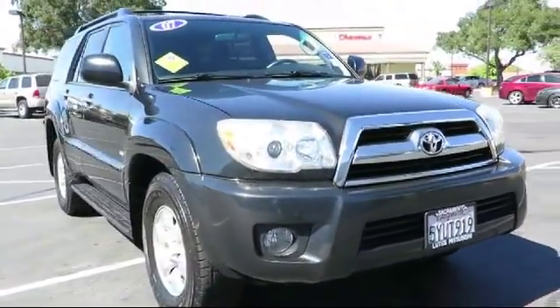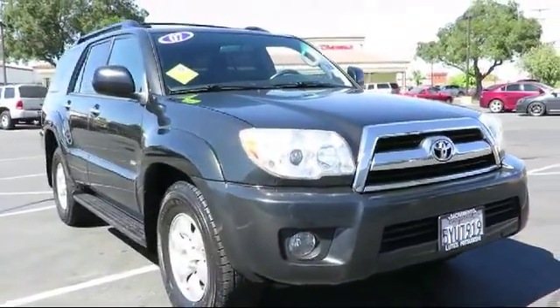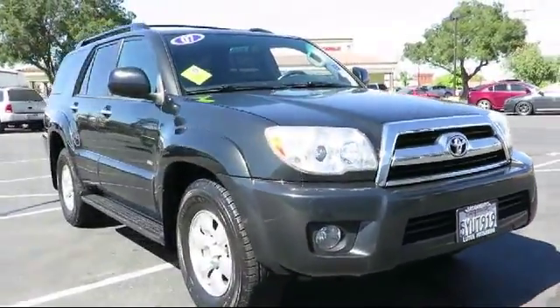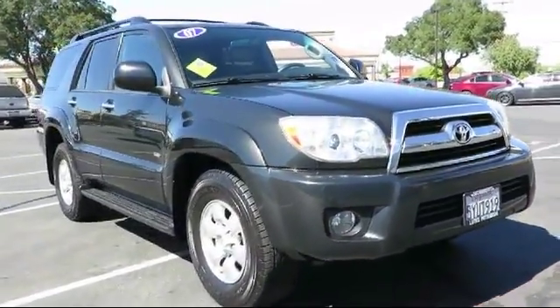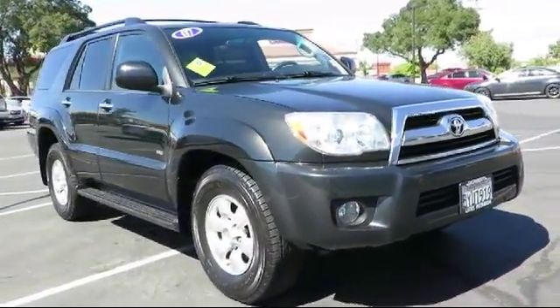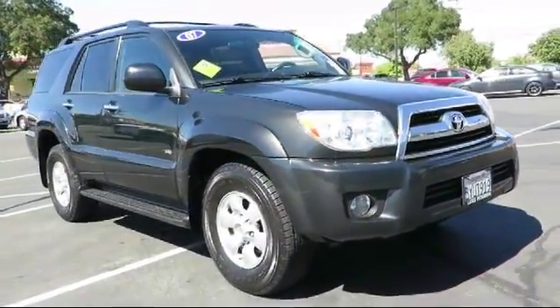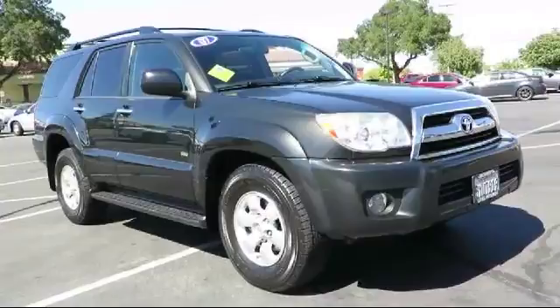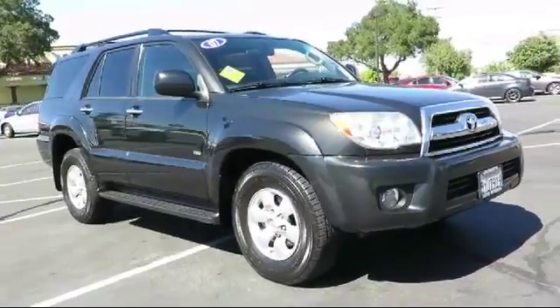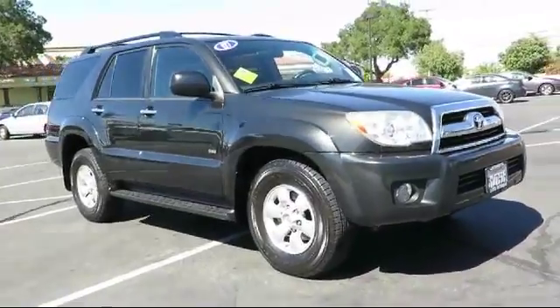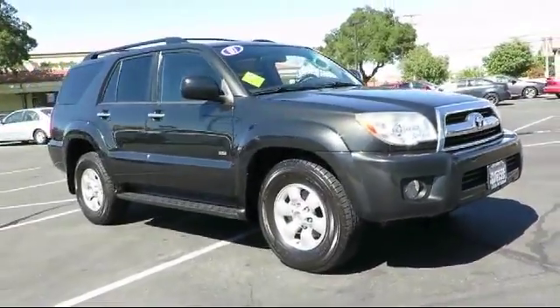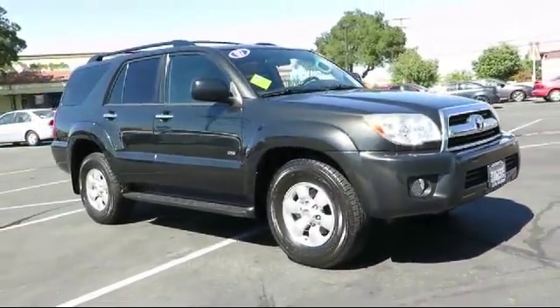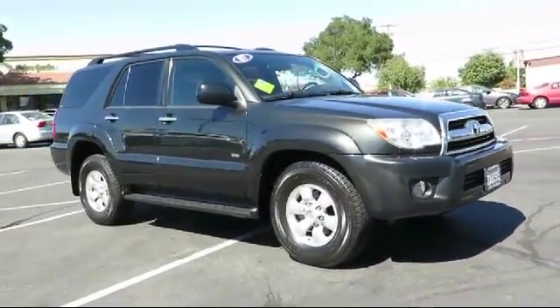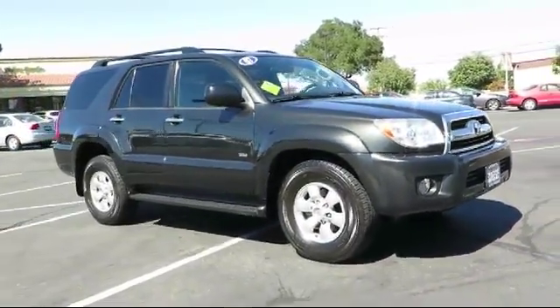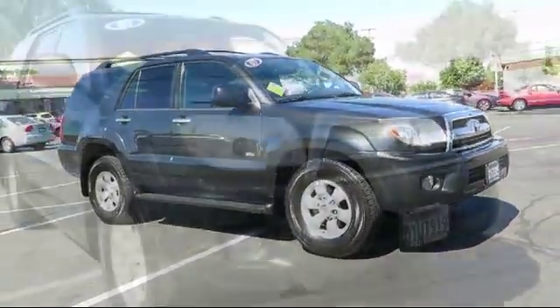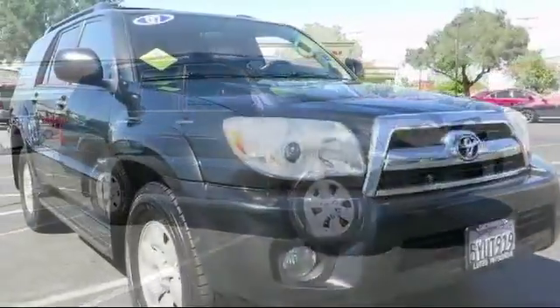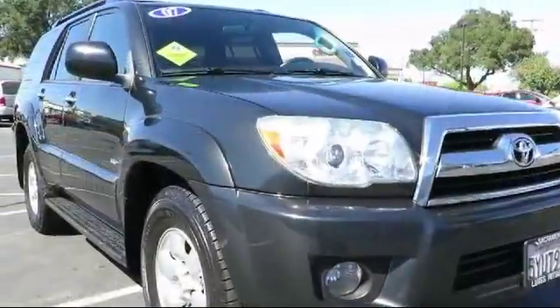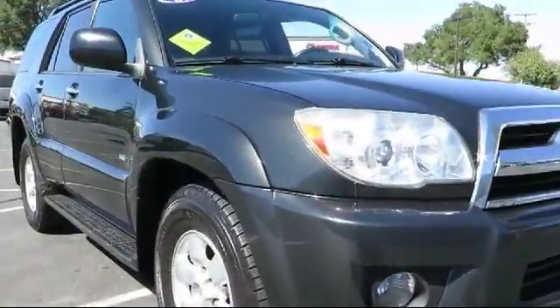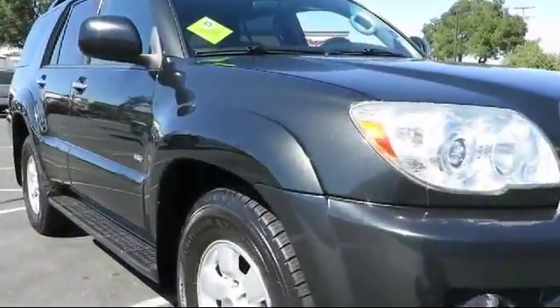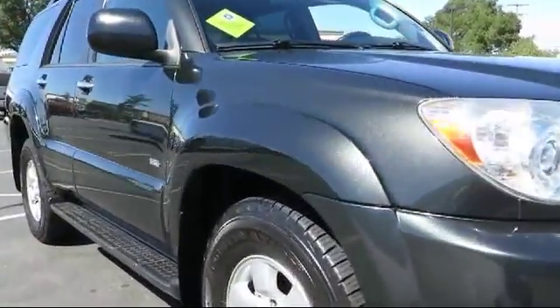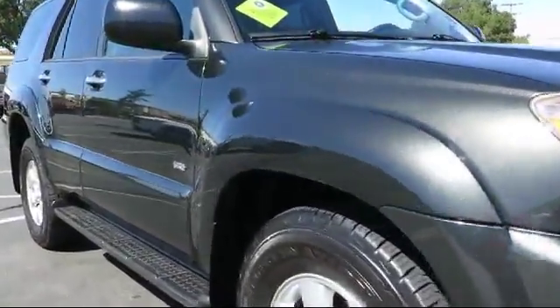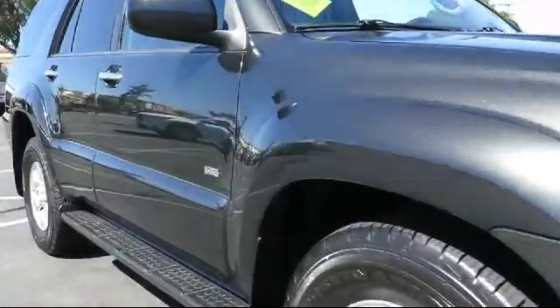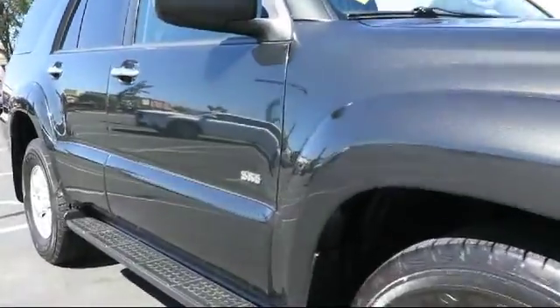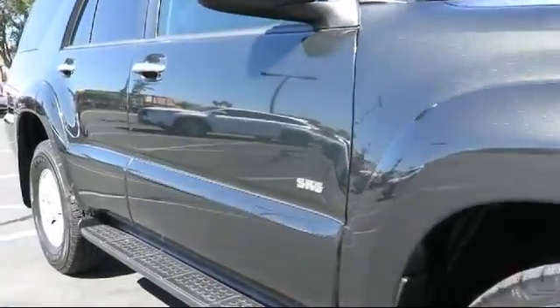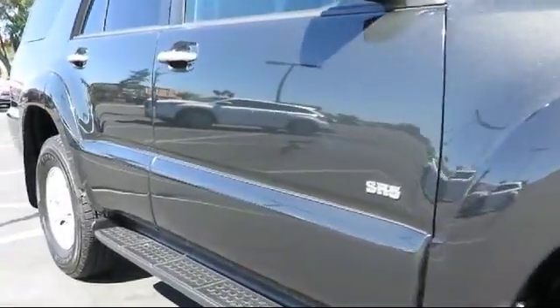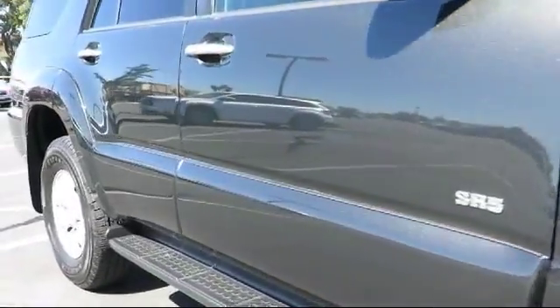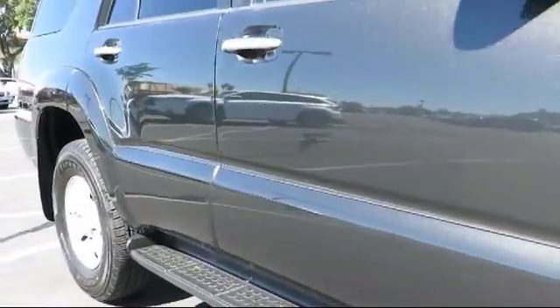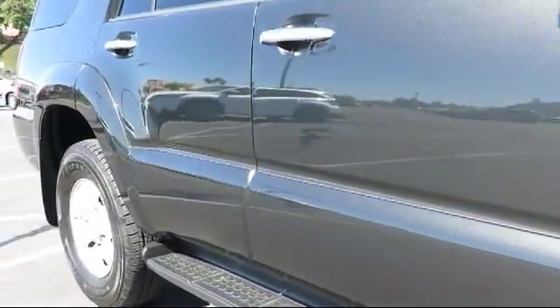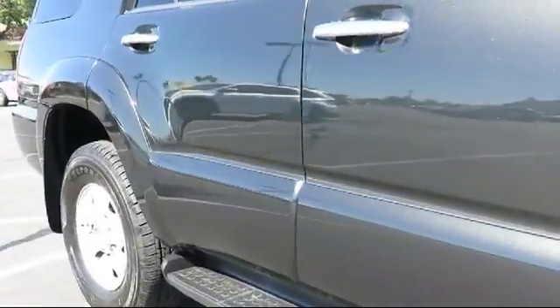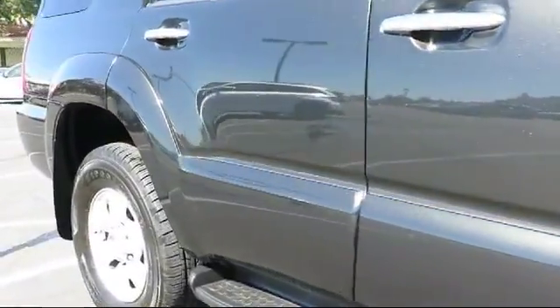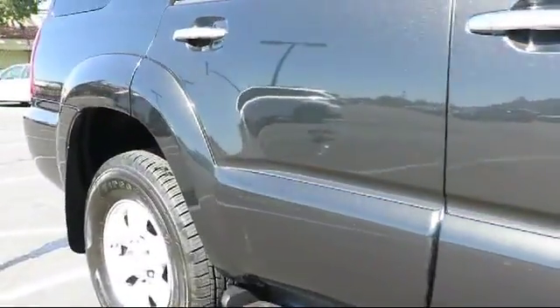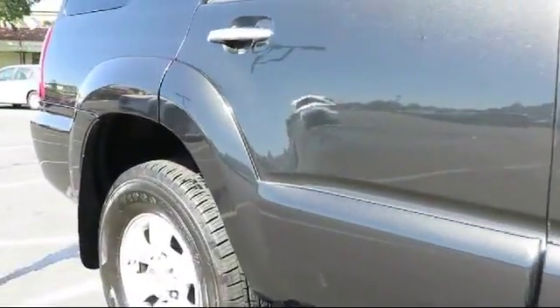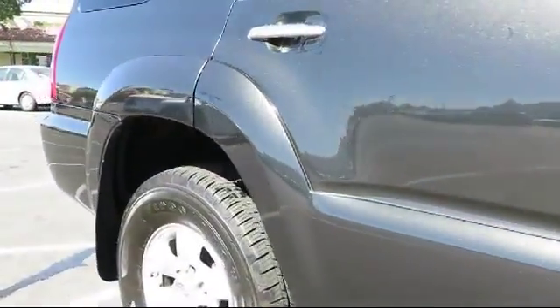This vehicle comes equipped with stability control, climate control, cruise control, power windows, anti-lock braking, power door locks, rear defroster, and much more.